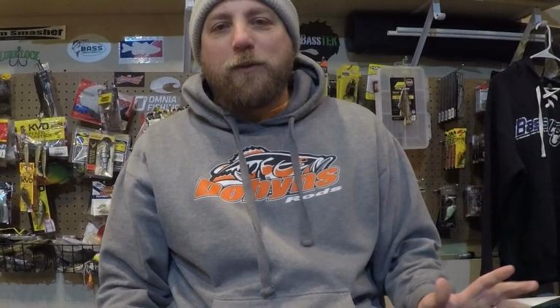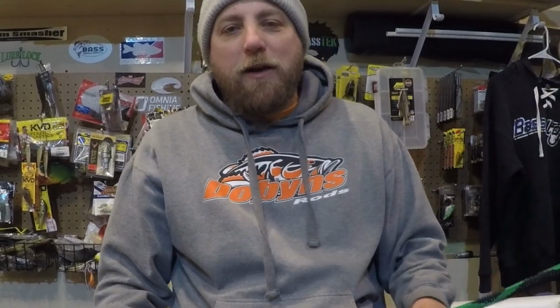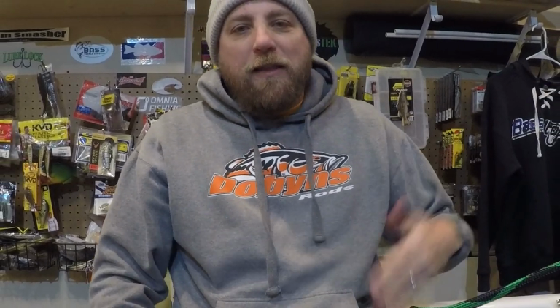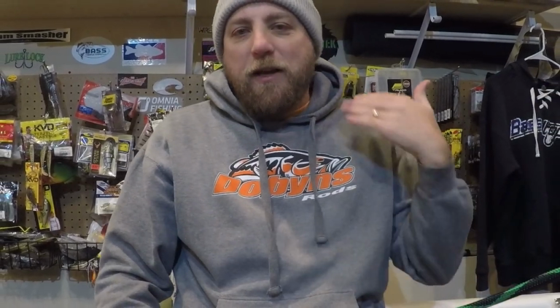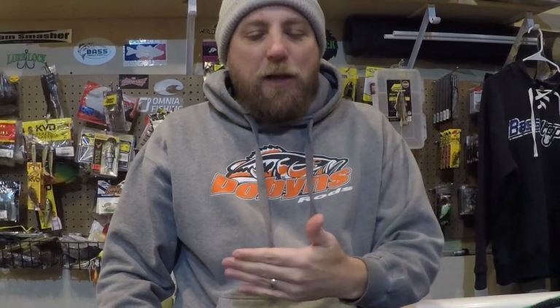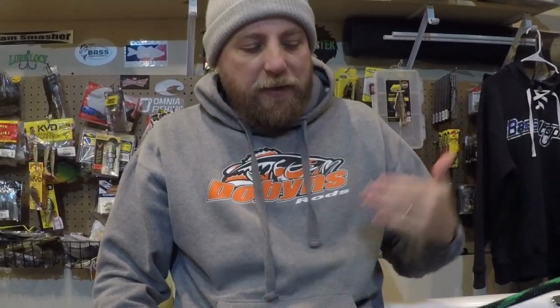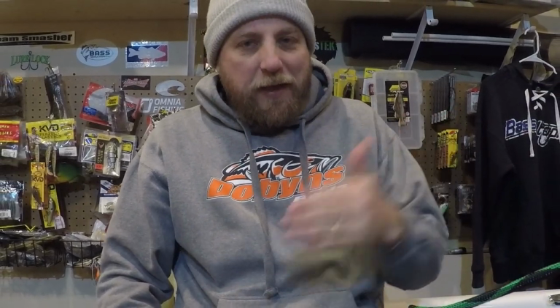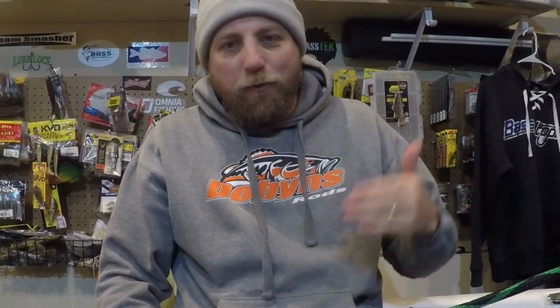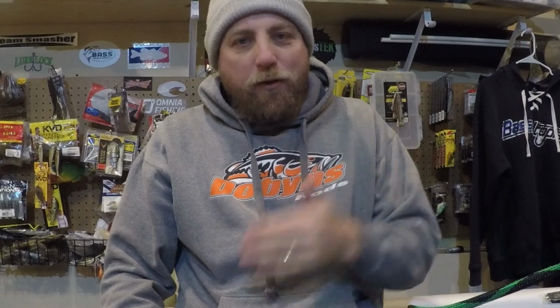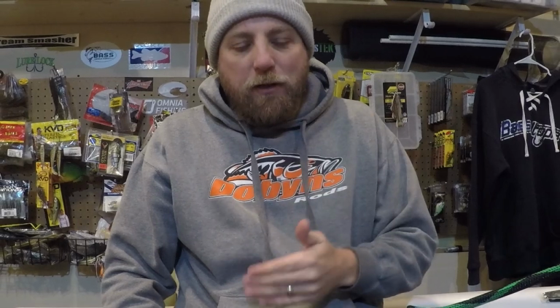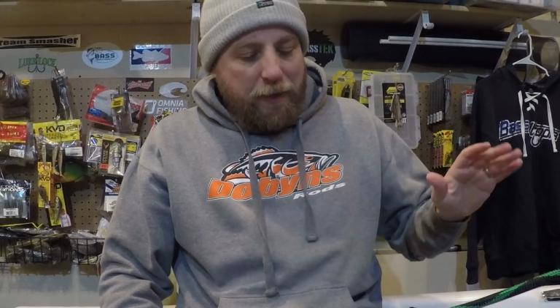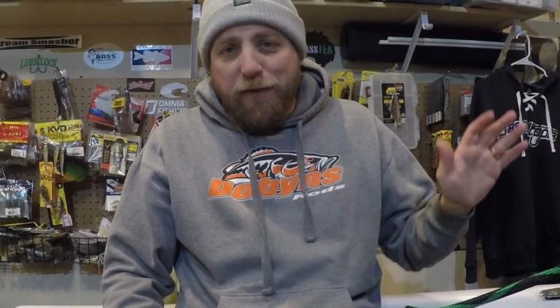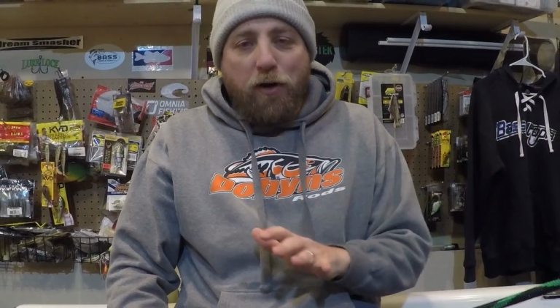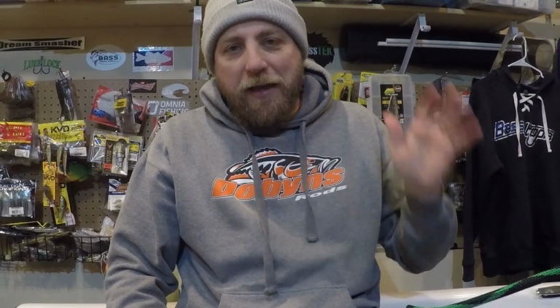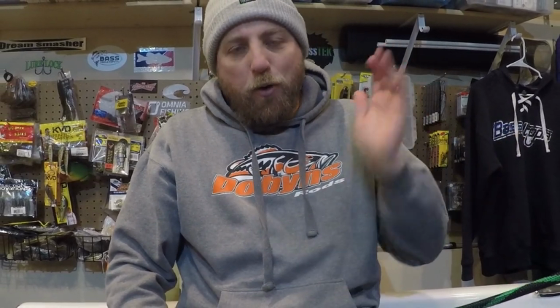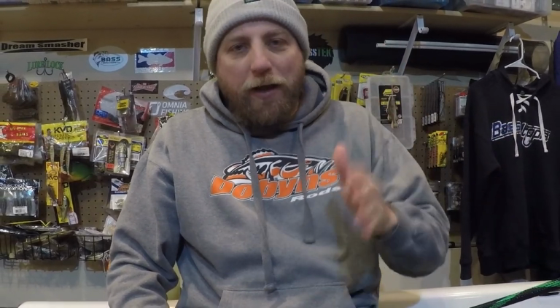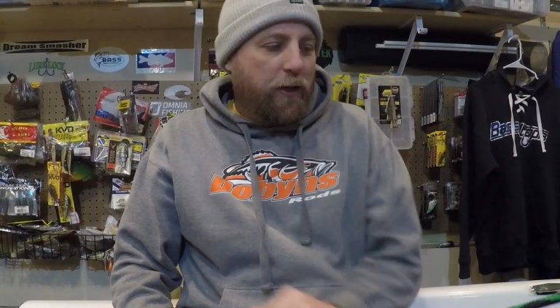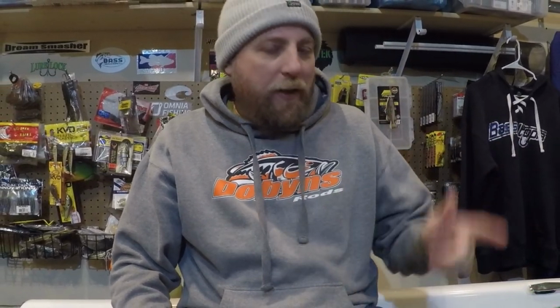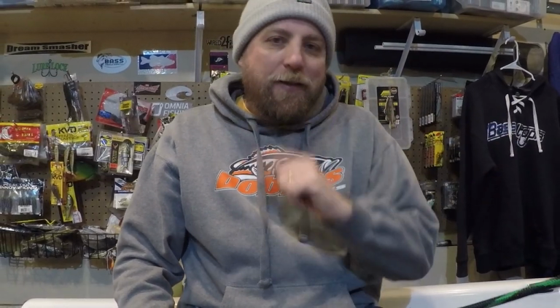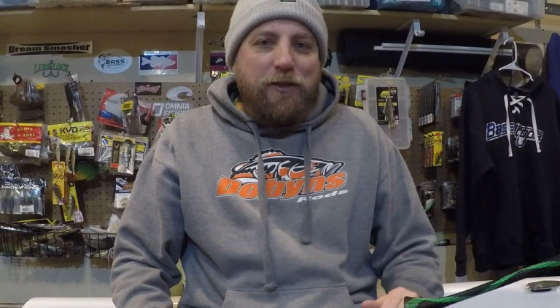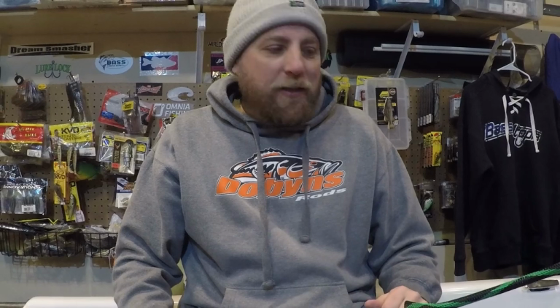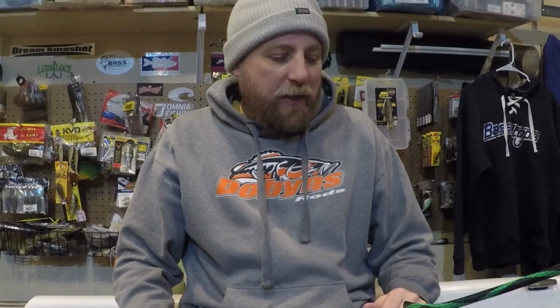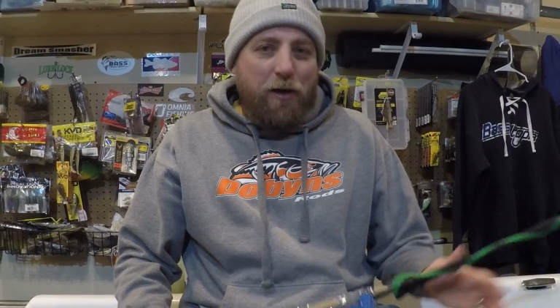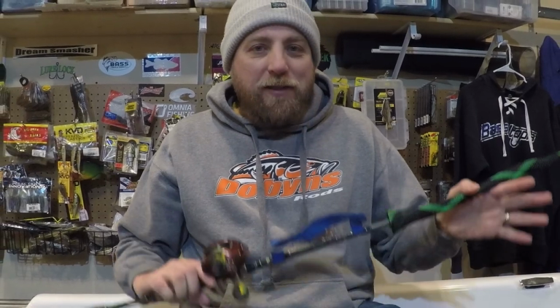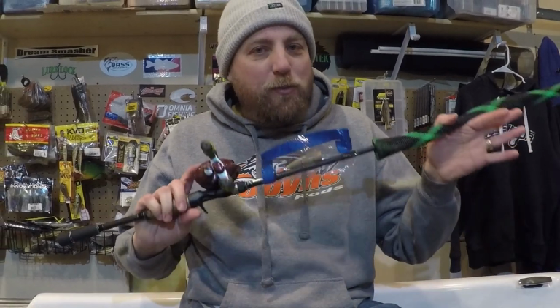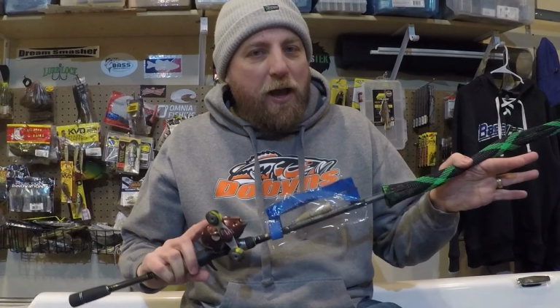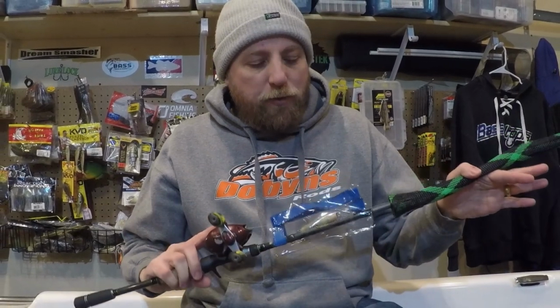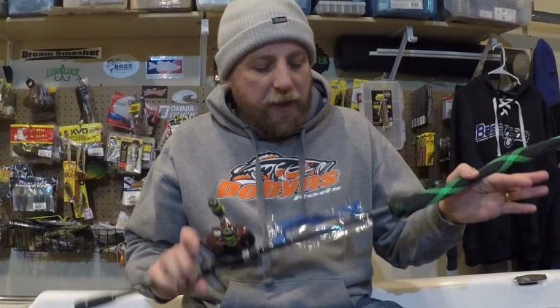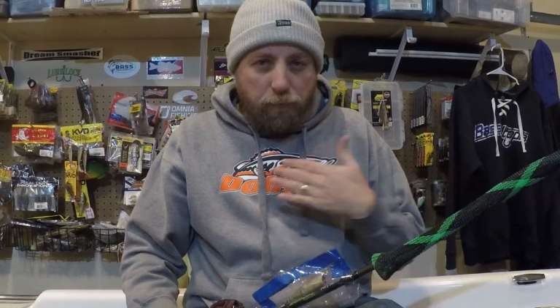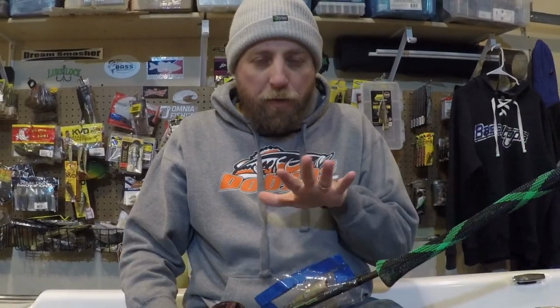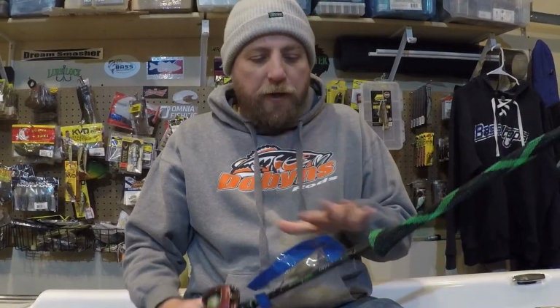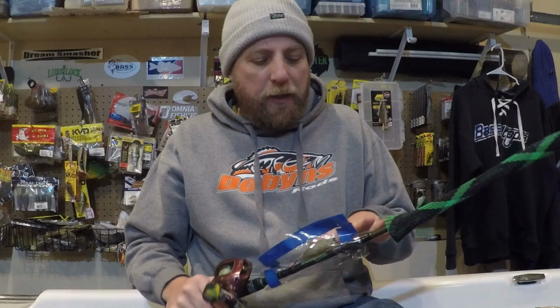This is another installment of my deep dive rod and reel arsenal — four parts total because I have a total rod addiction. Let's dig in and talk about the rods that I use braid on the majority of the time.